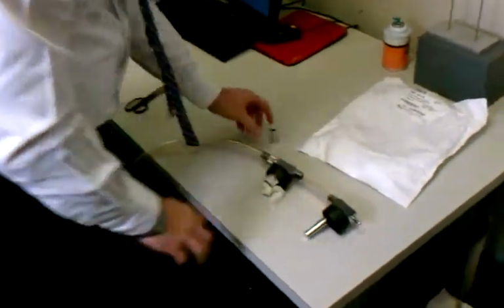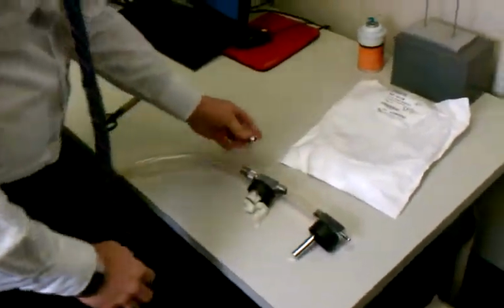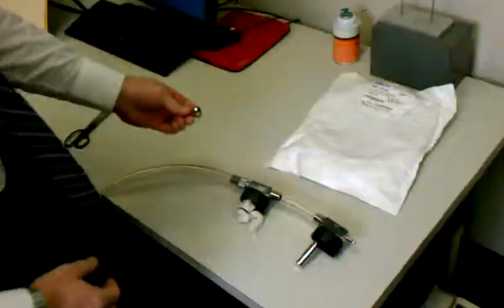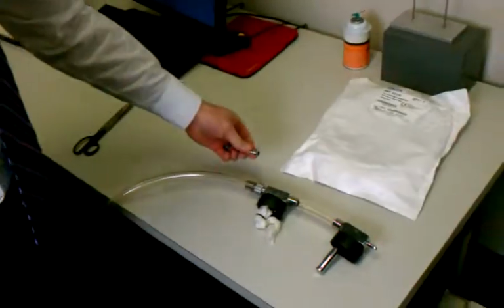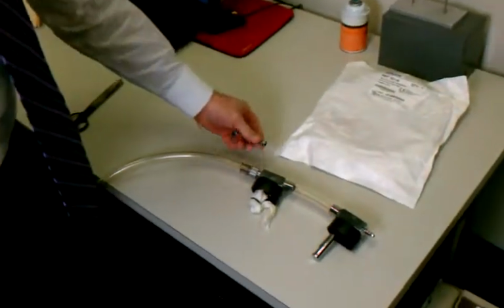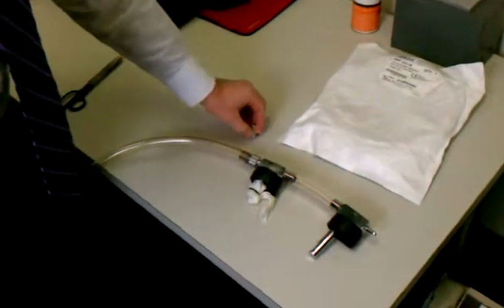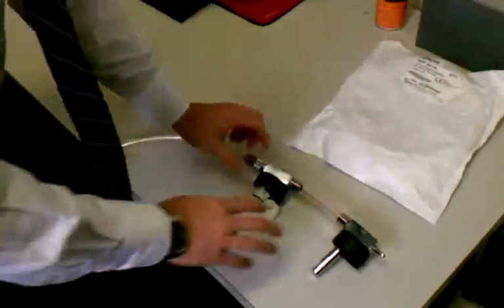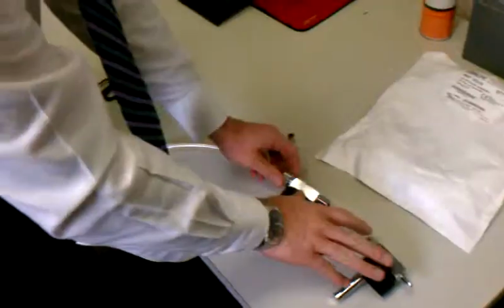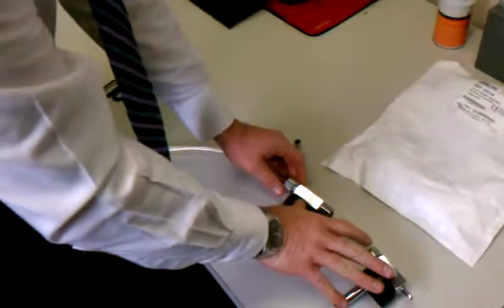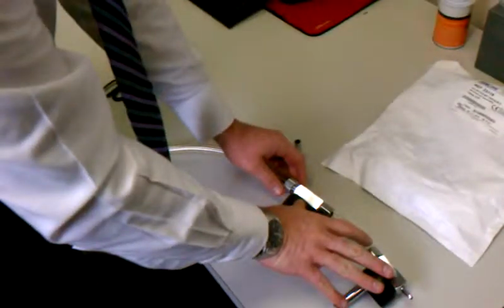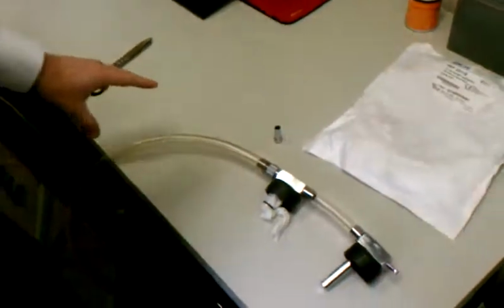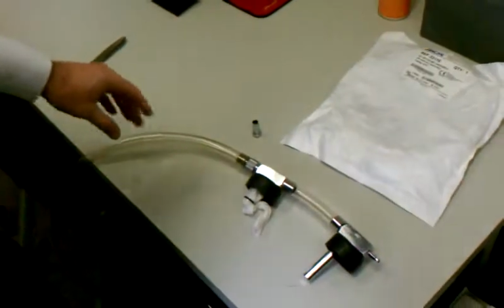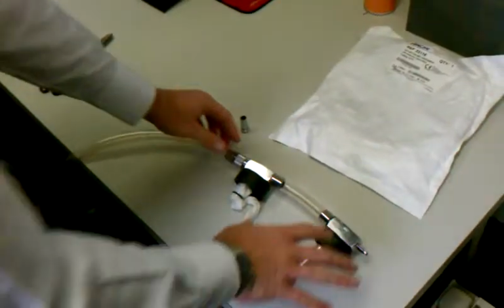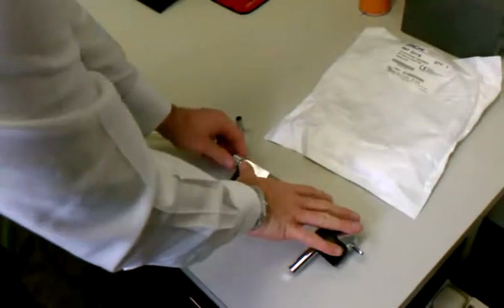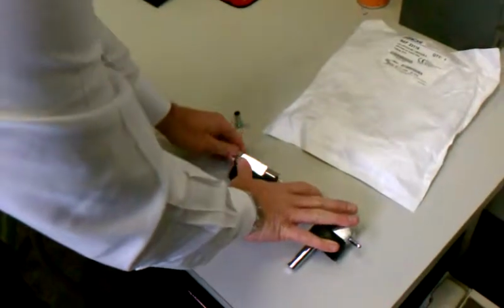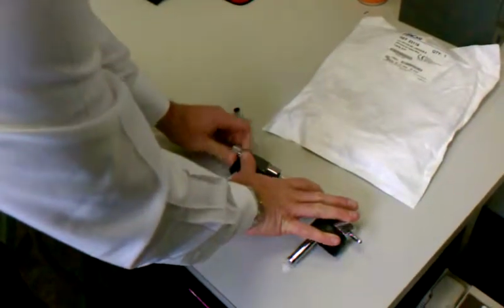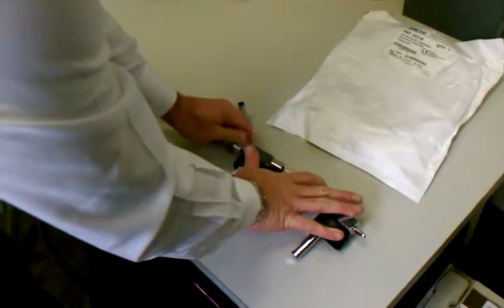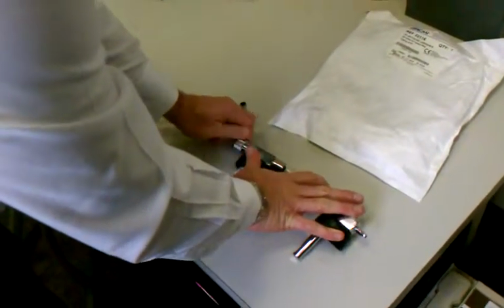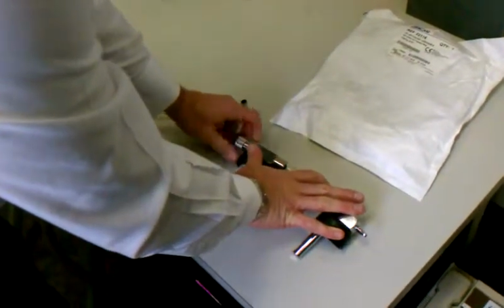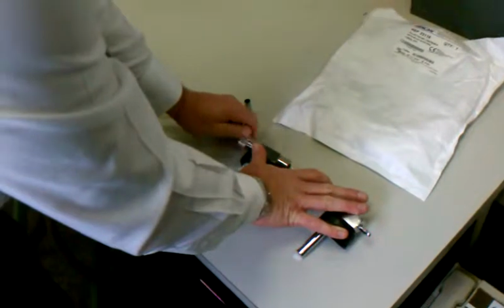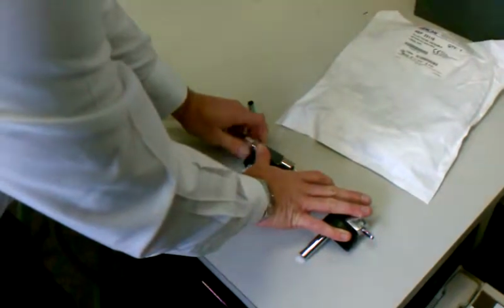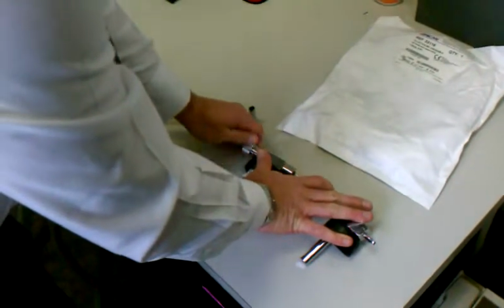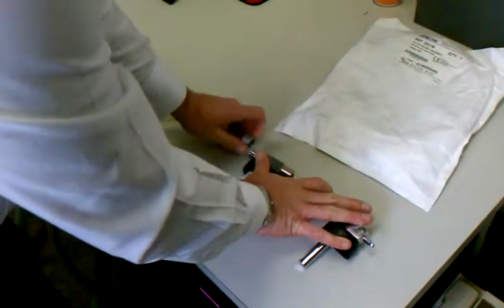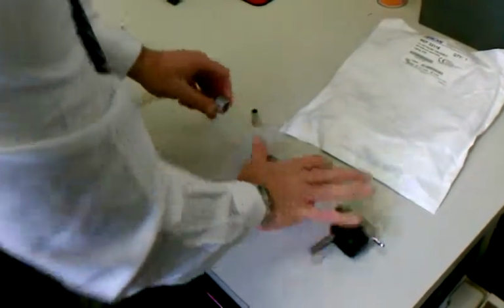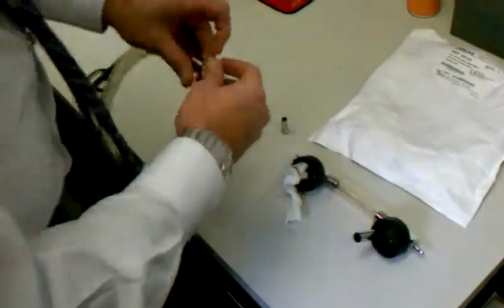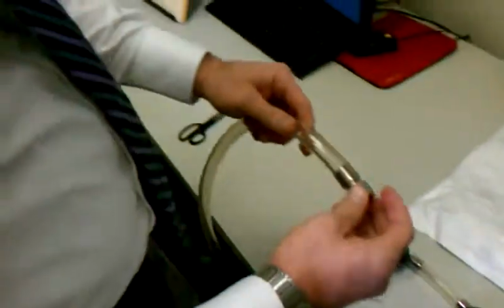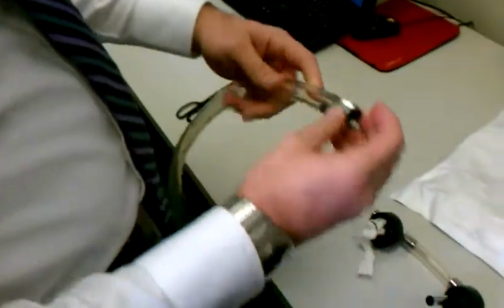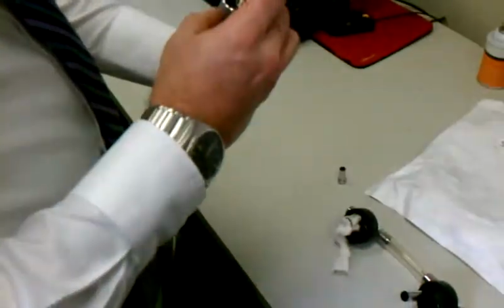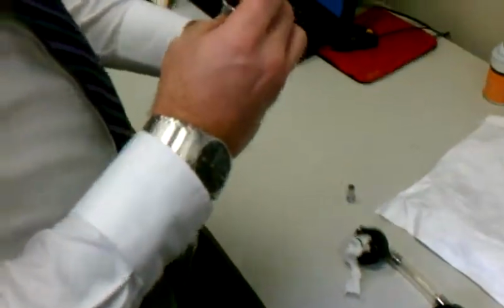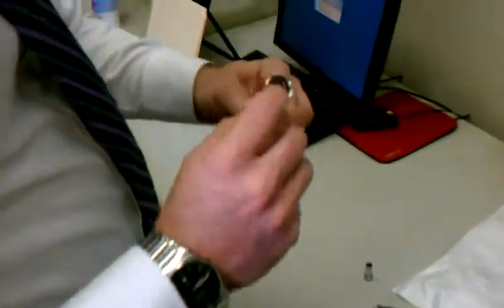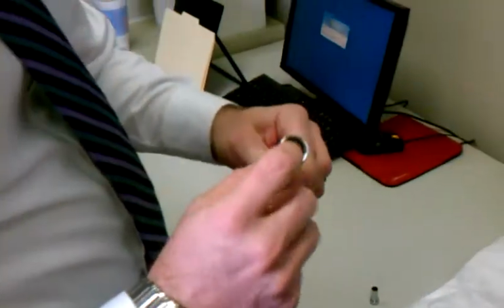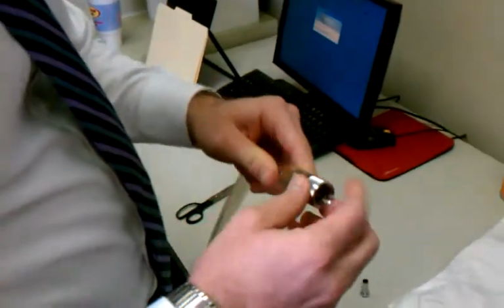The first thing you'll notice is that from the factory, there's a half-inch tubing set up for reusable curettes, and so it comes with this half-inch nipple on it.